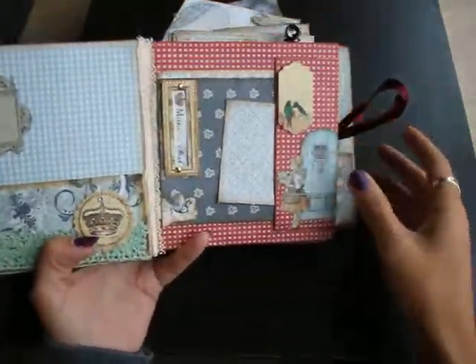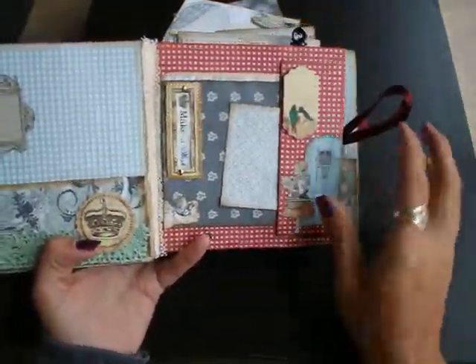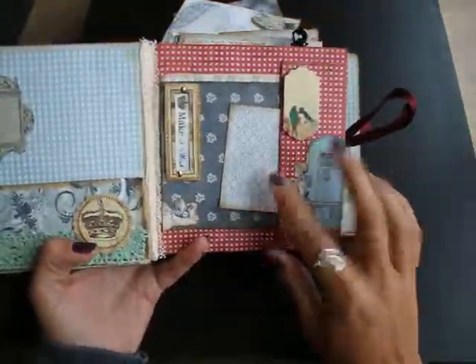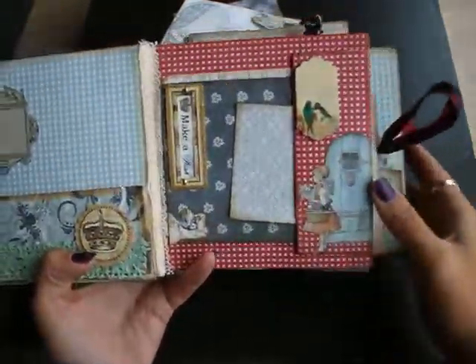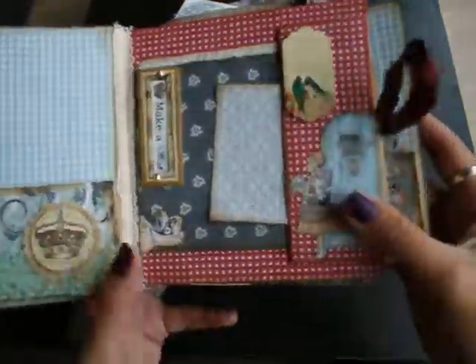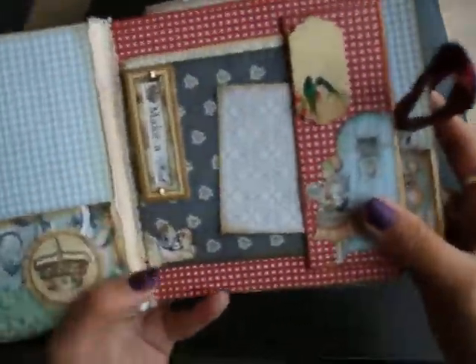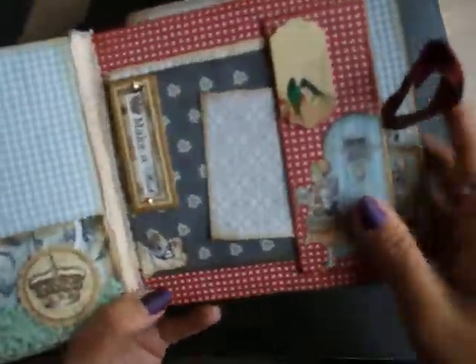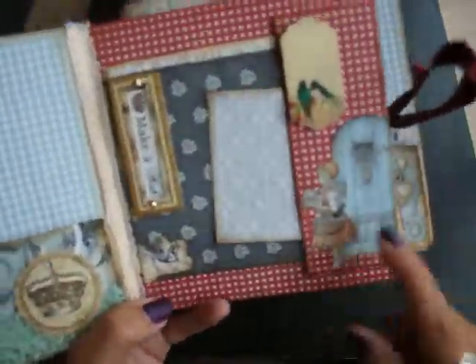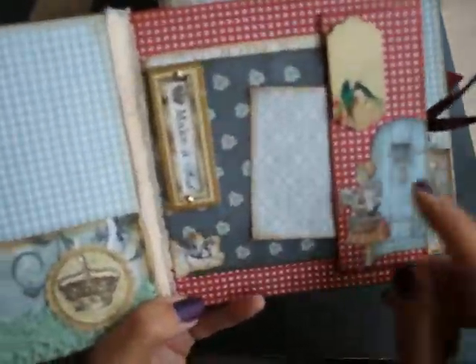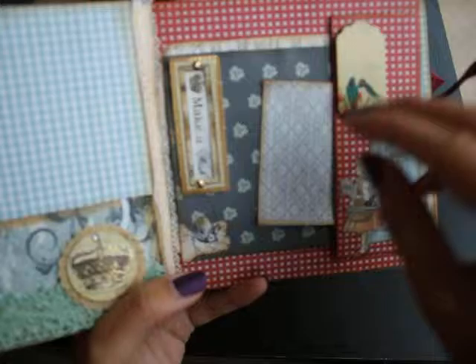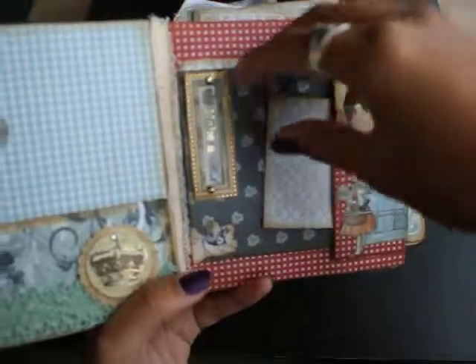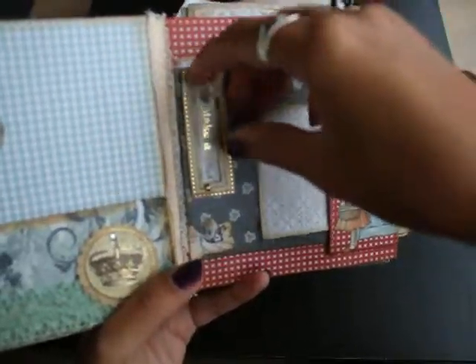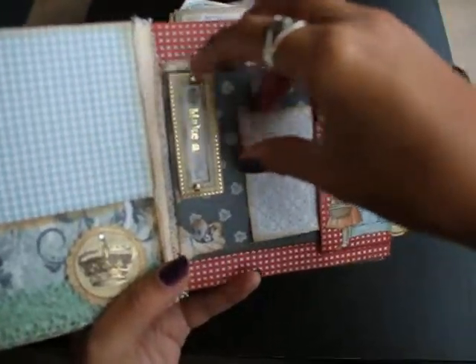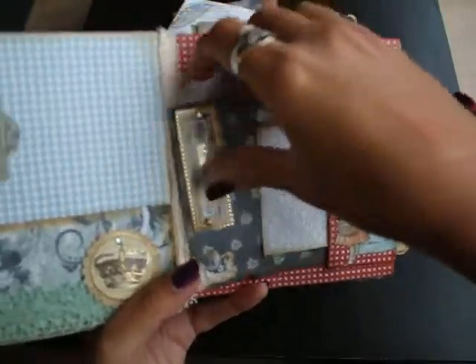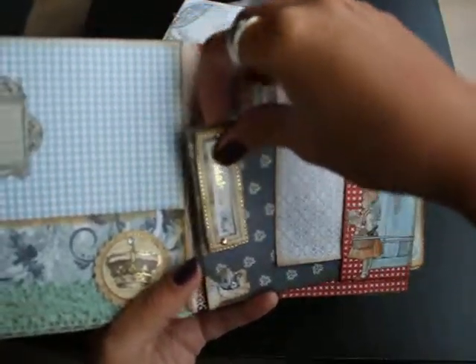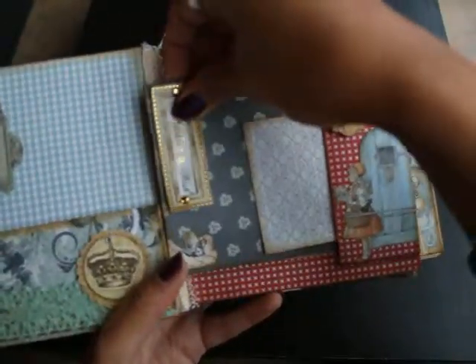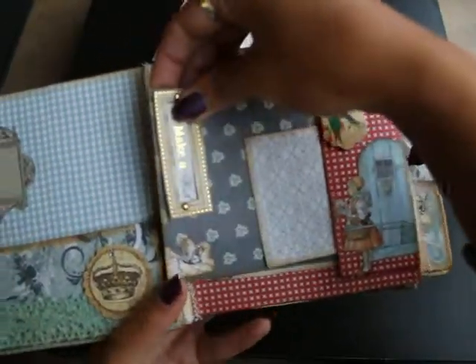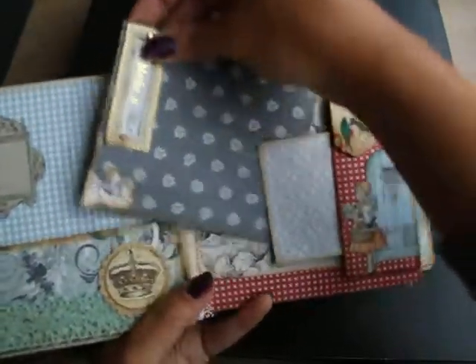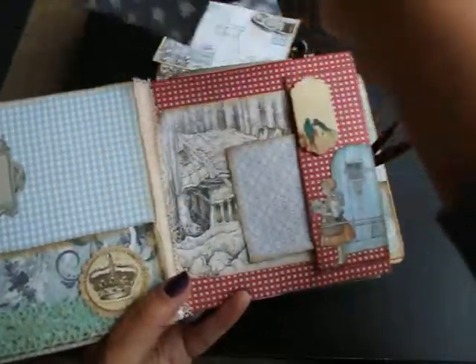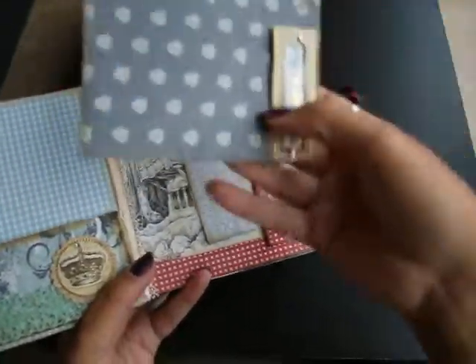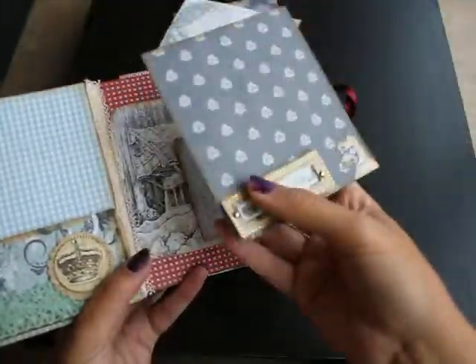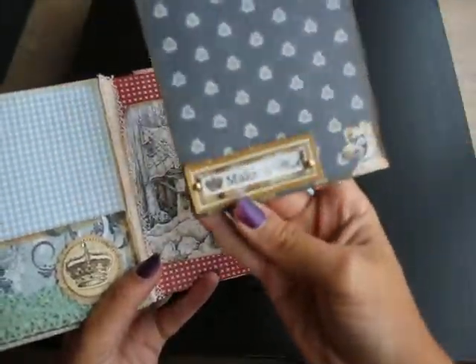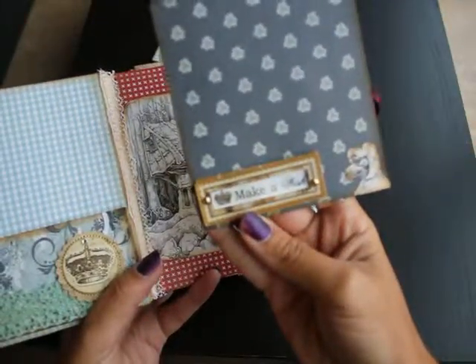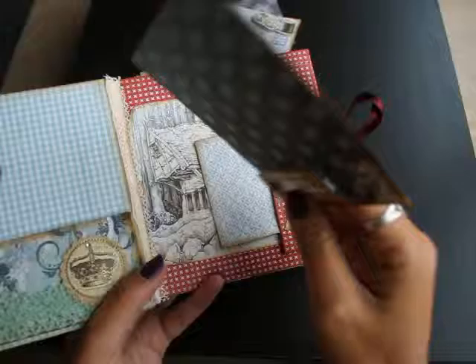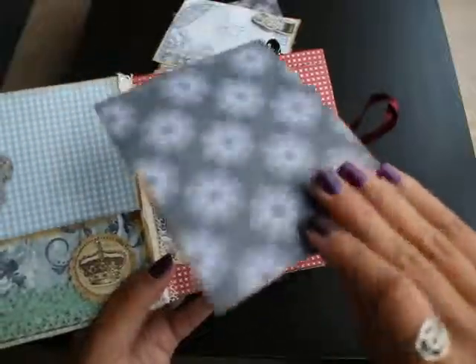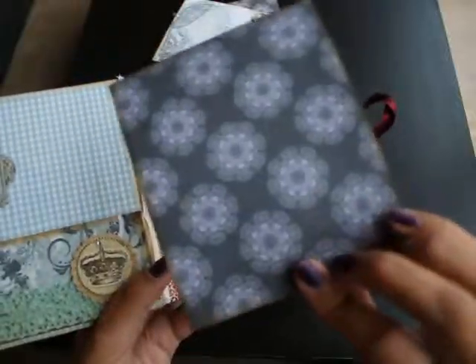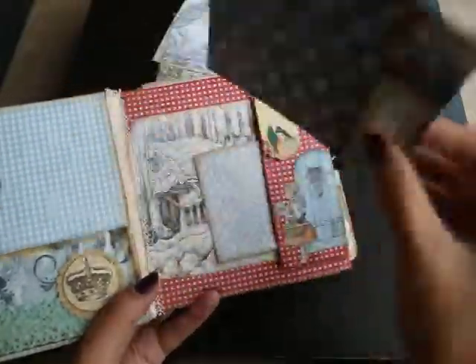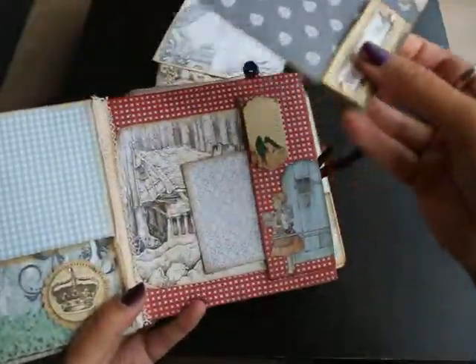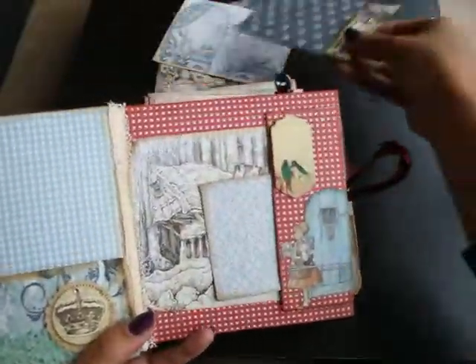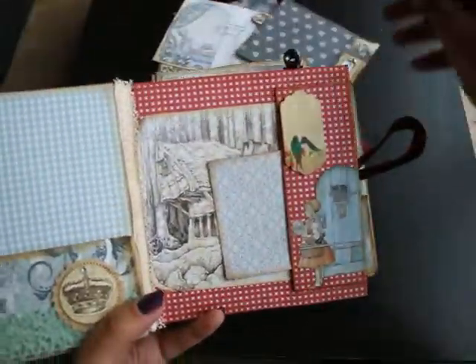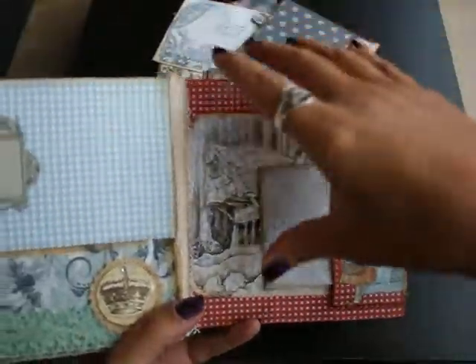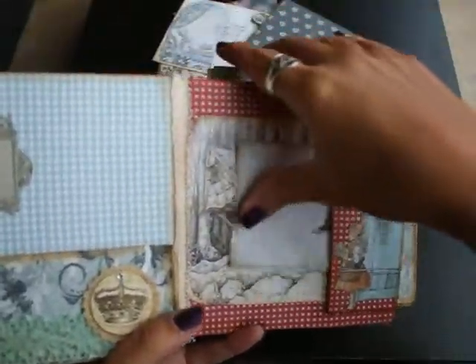The first page is a Little Red Riding Hood. It has a pocket with some cards for journaling or pictures again.